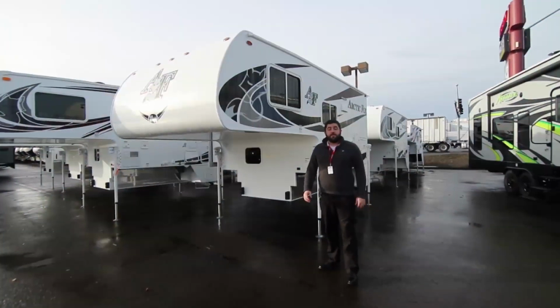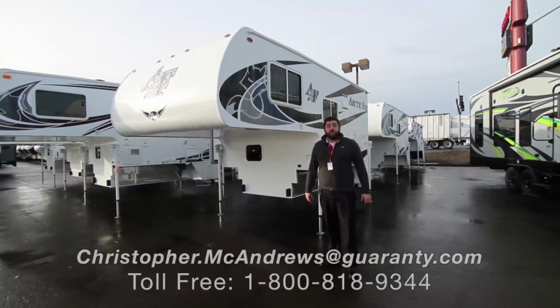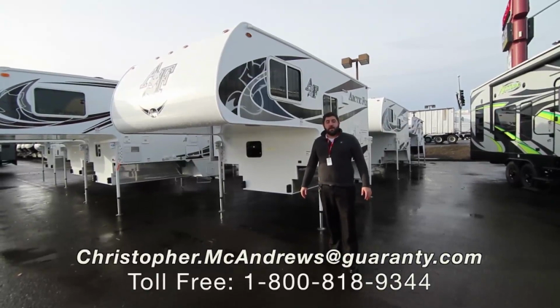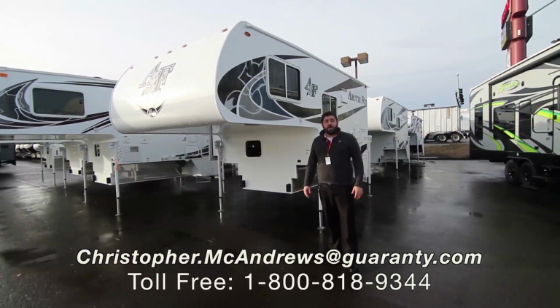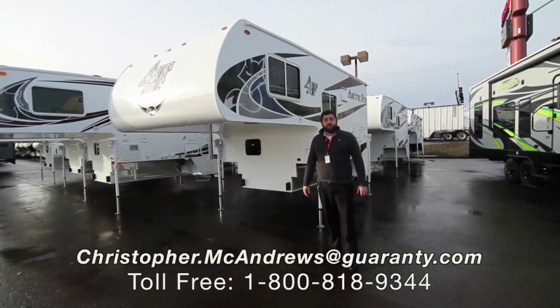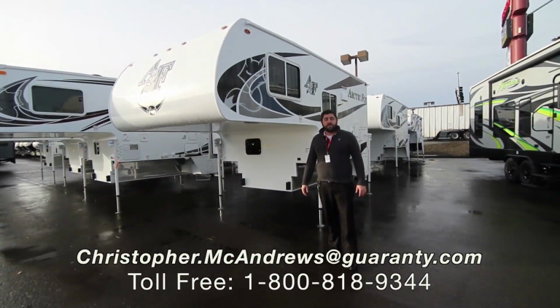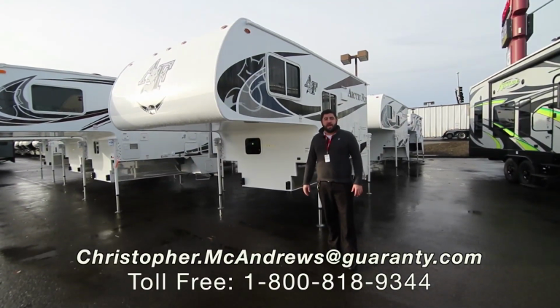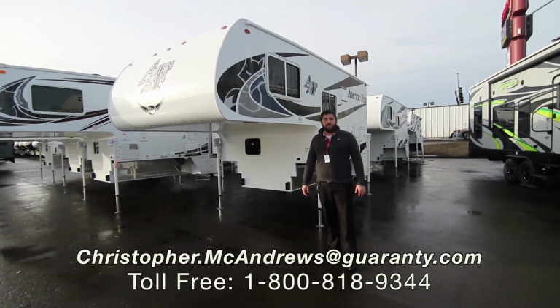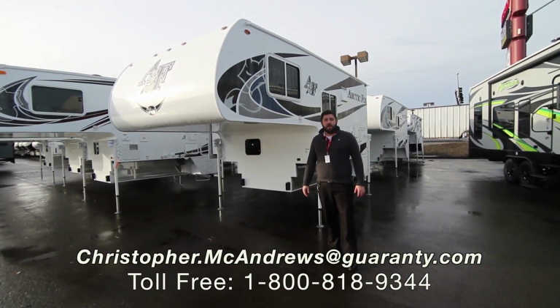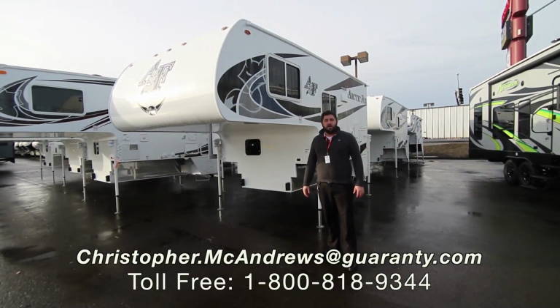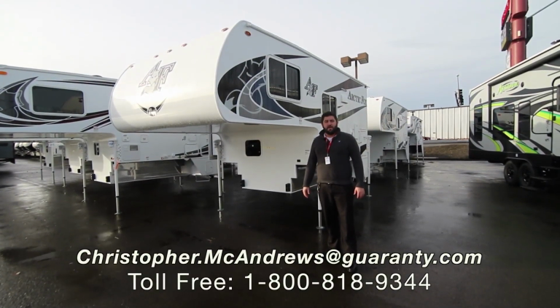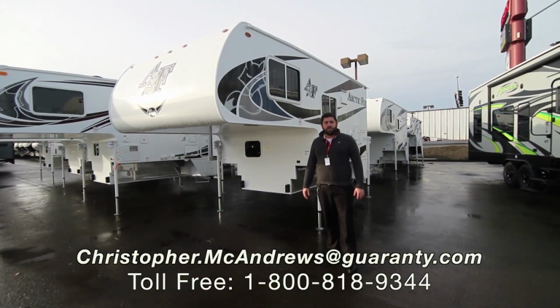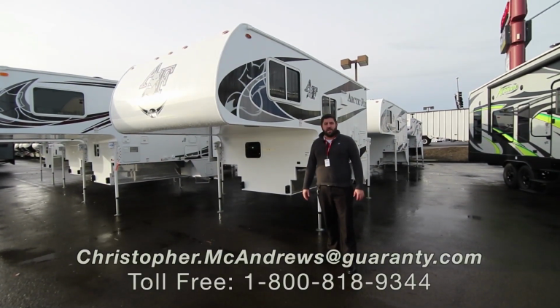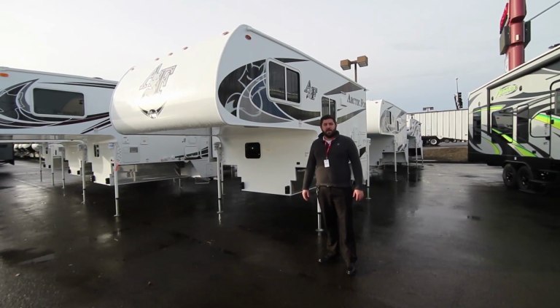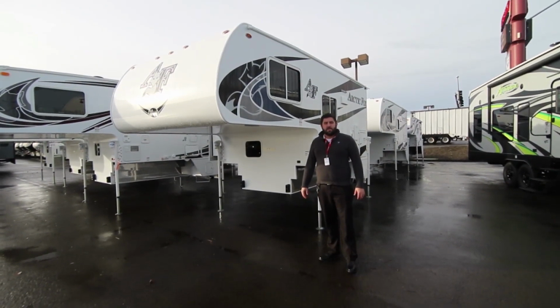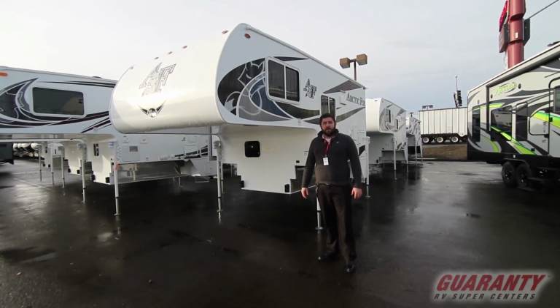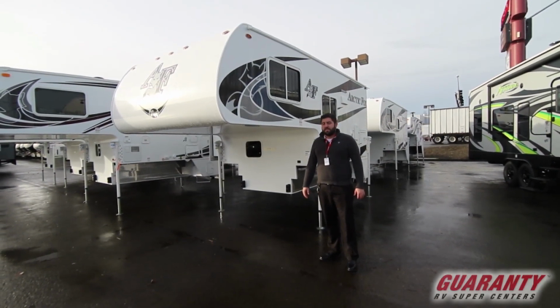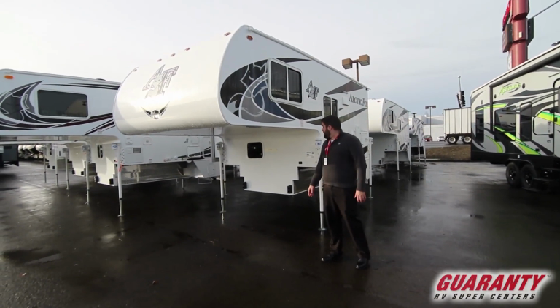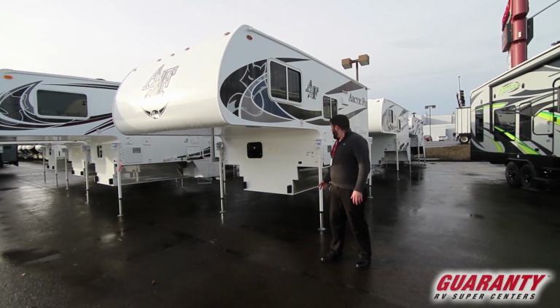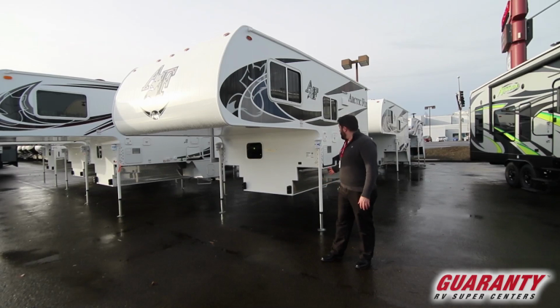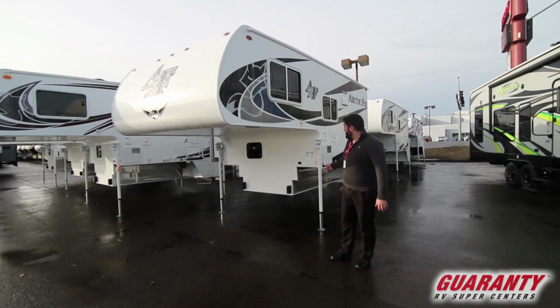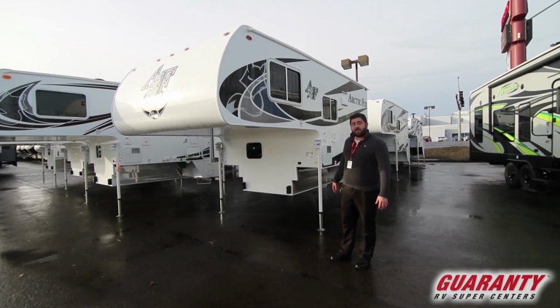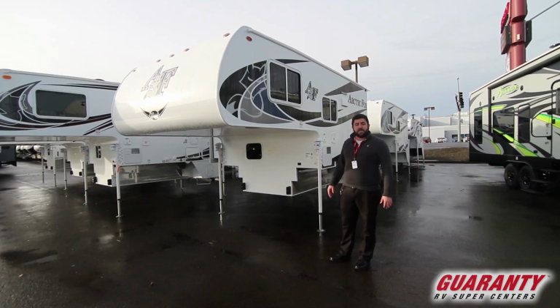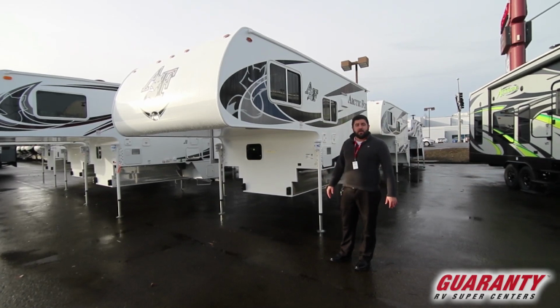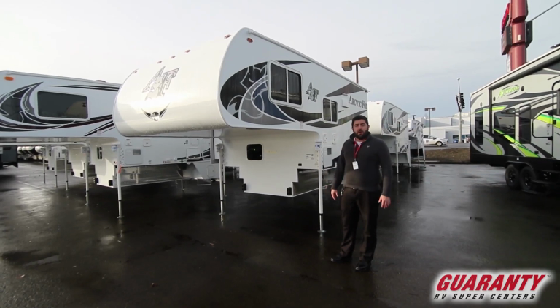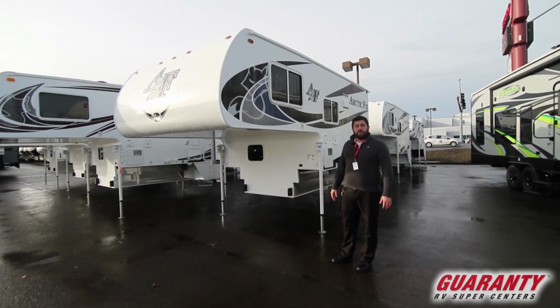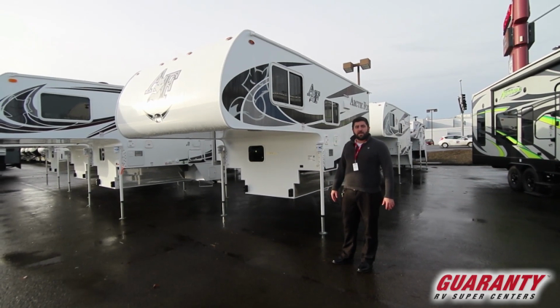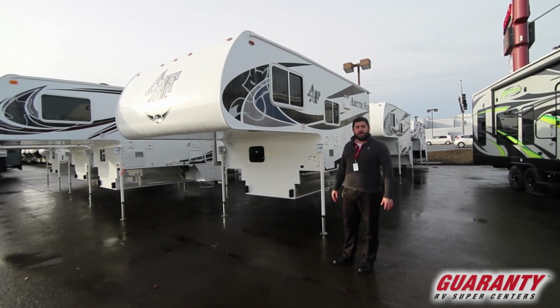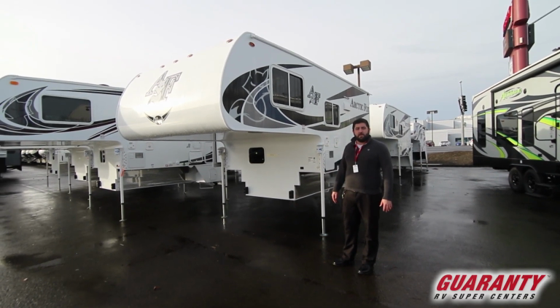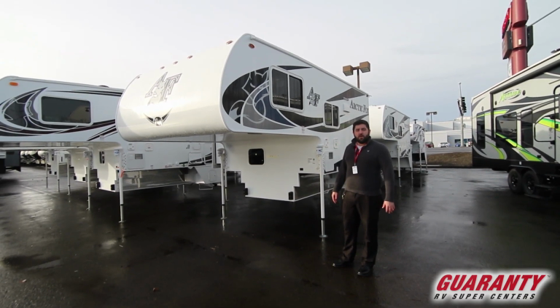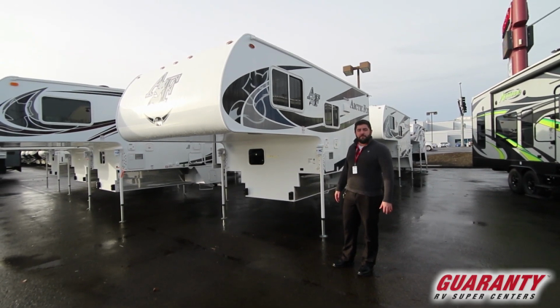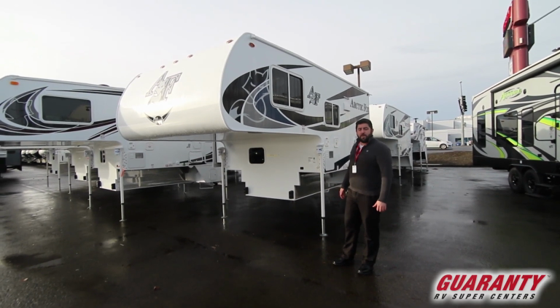Thank you for clicking the link. My name is Chris McAndrews here at Guarany RV in Junction City. Today we're going to be taking a look at the 2019 Arctic Fox 811. Go ahead and follow me.